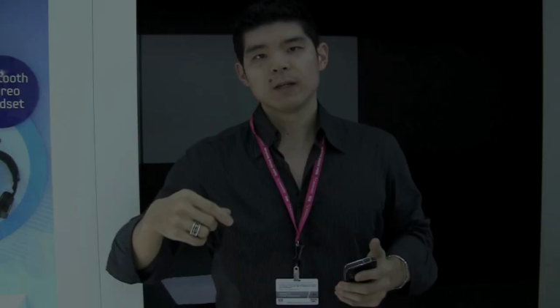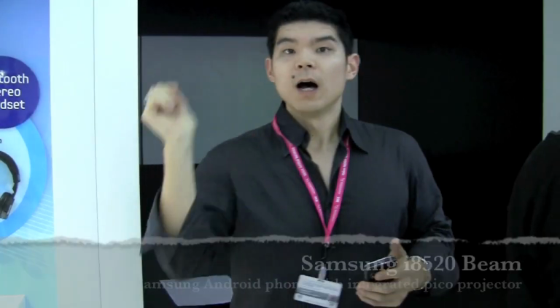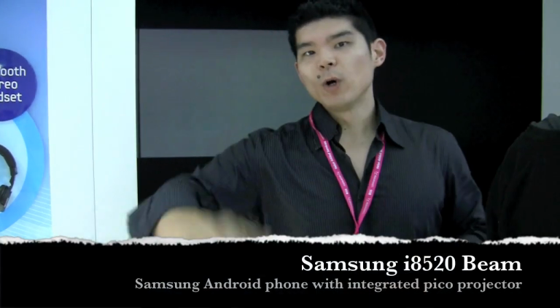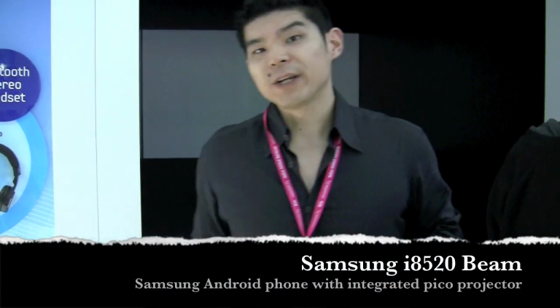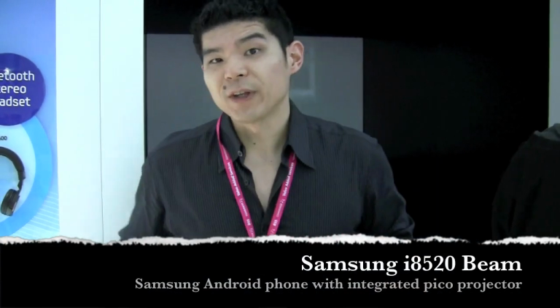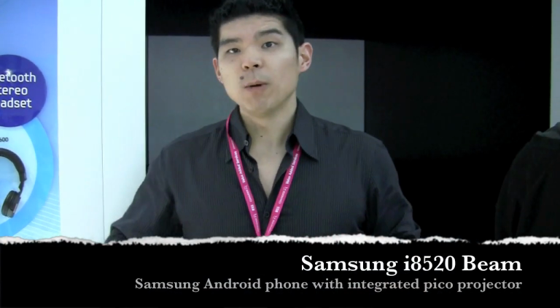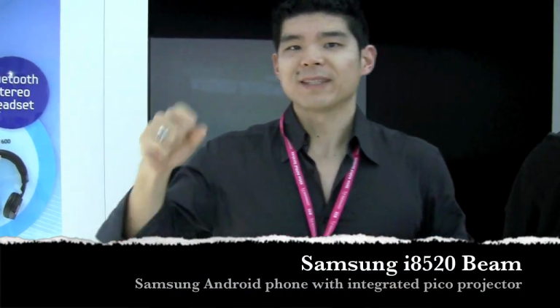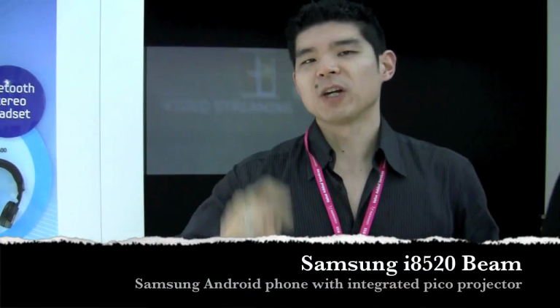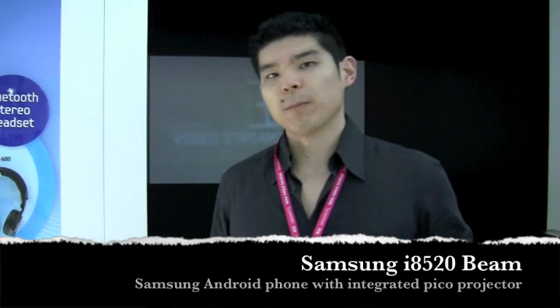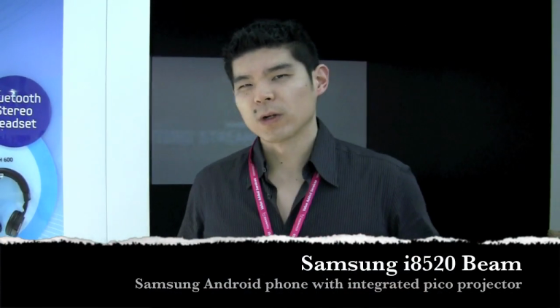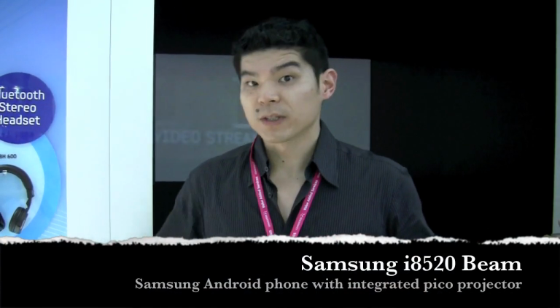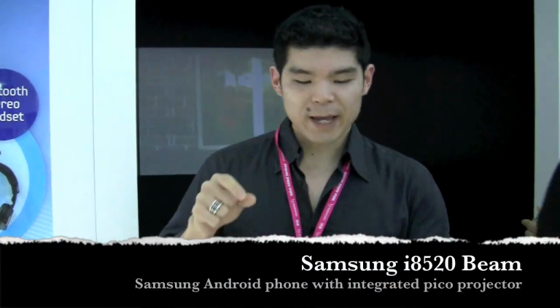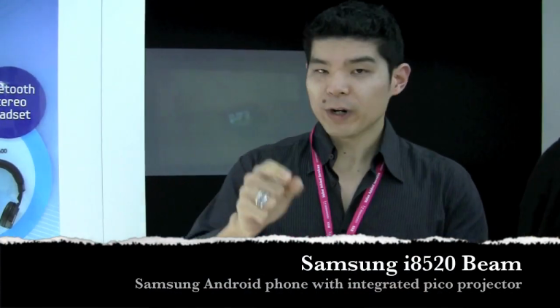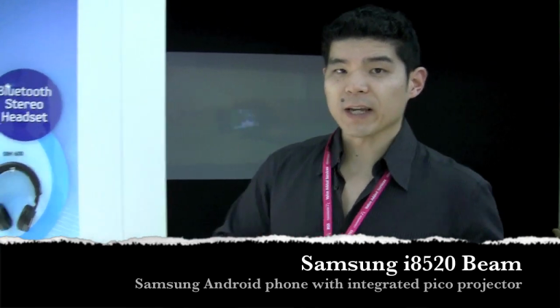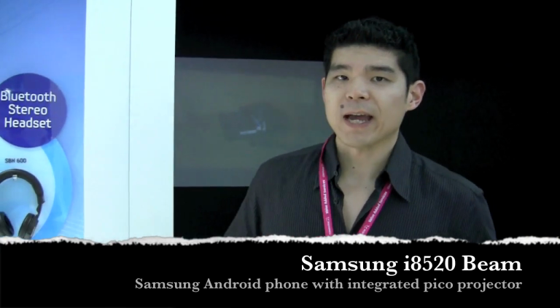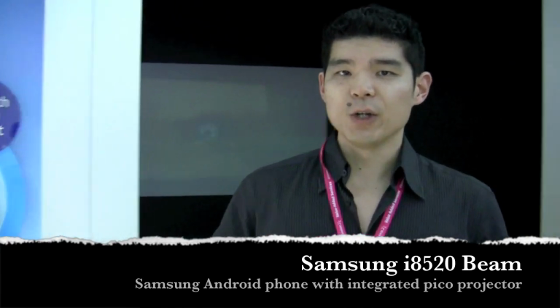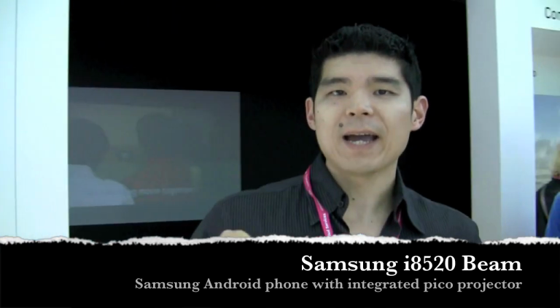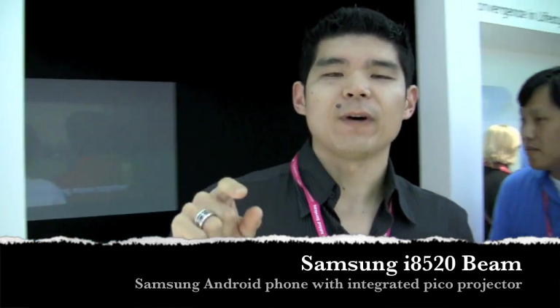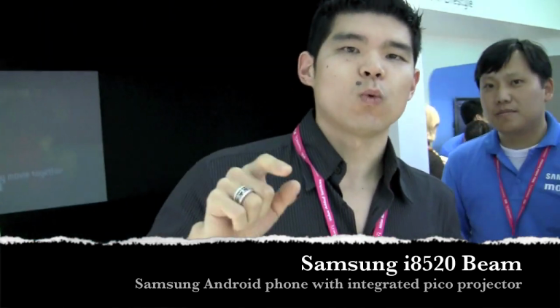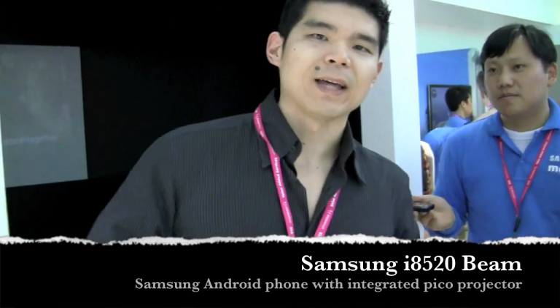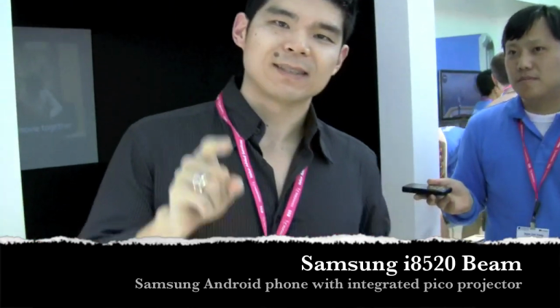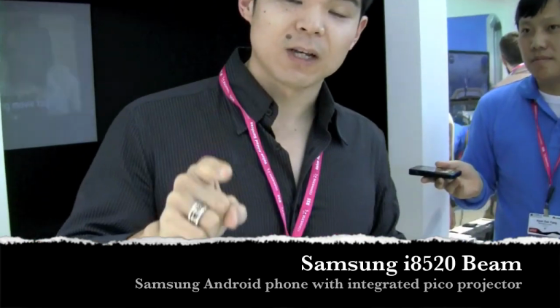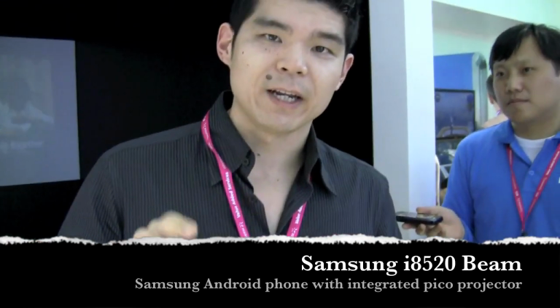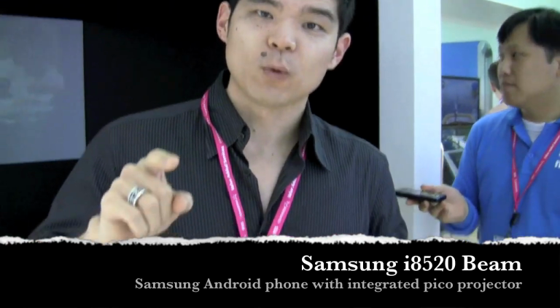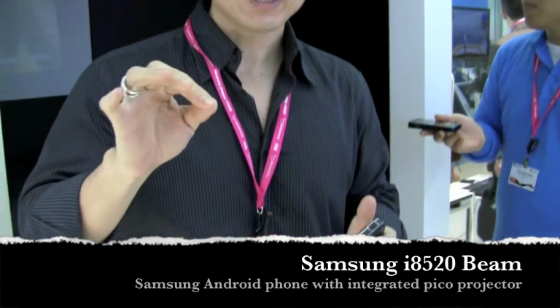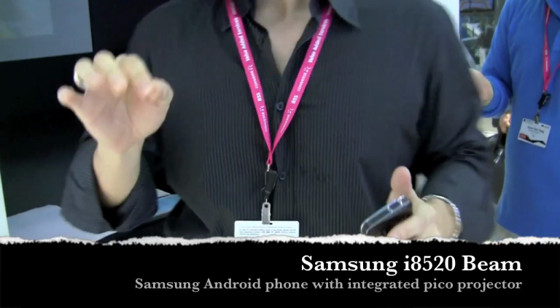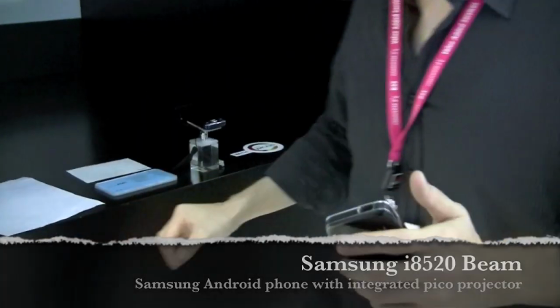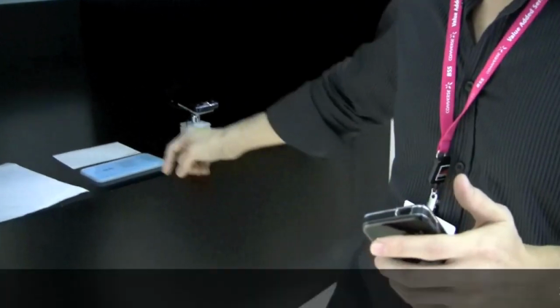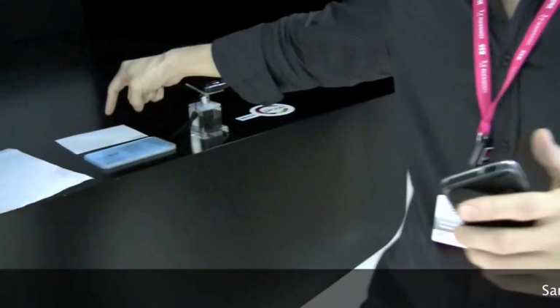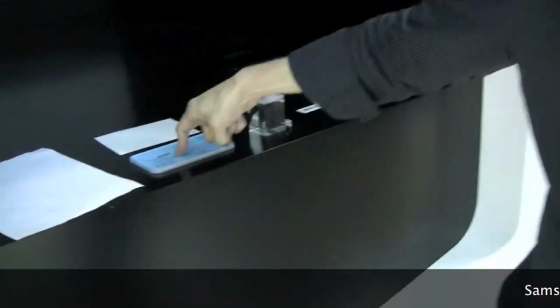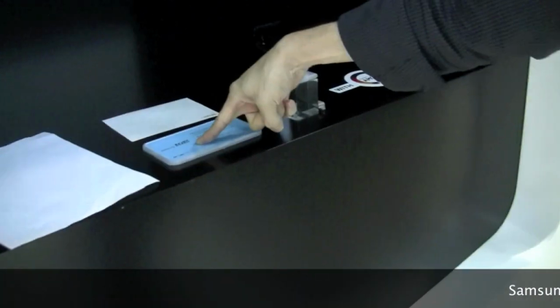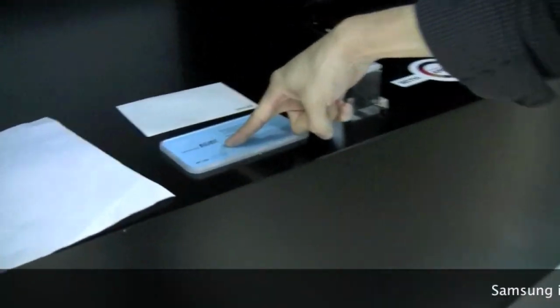Will Park here with Intu Mobile. I'm at the Samsung booth at Mobile World Congress and we're here to take a look at the new i8520 — the Samsung Beam.